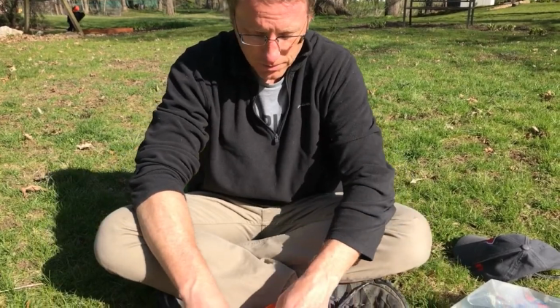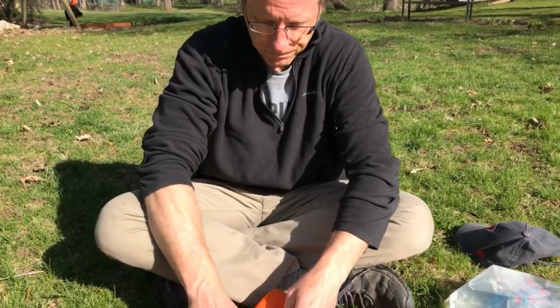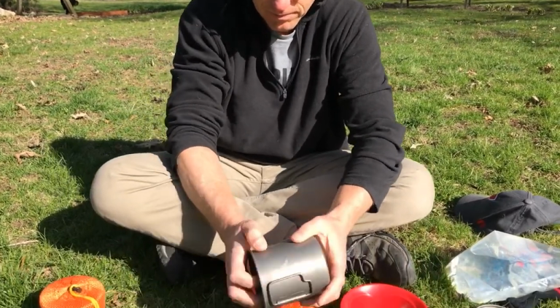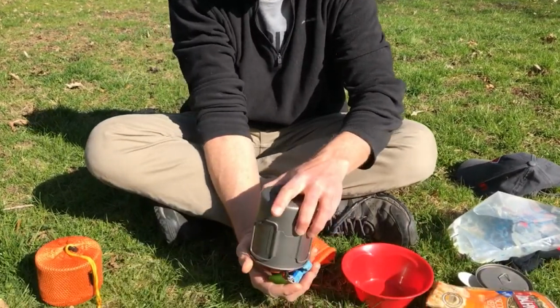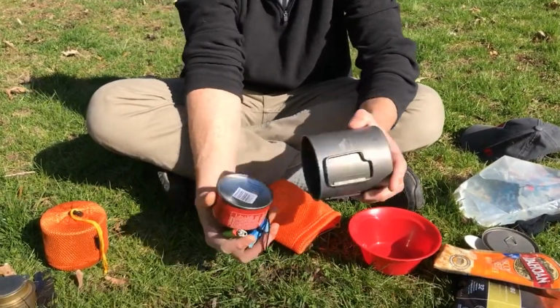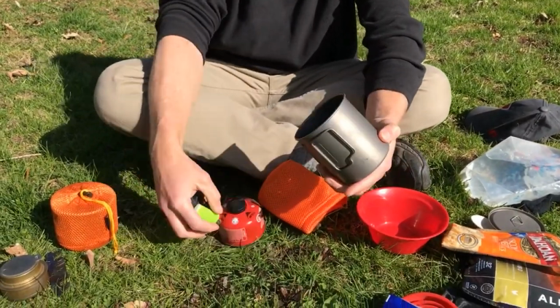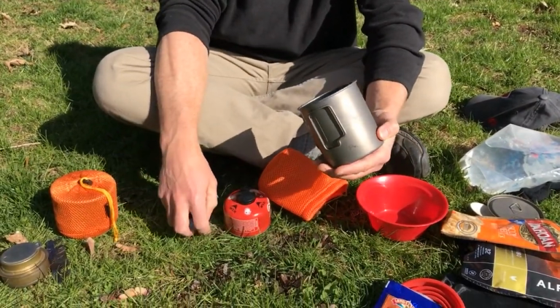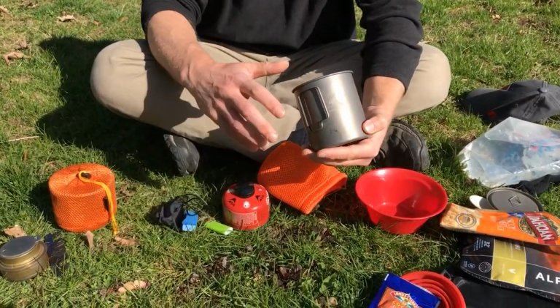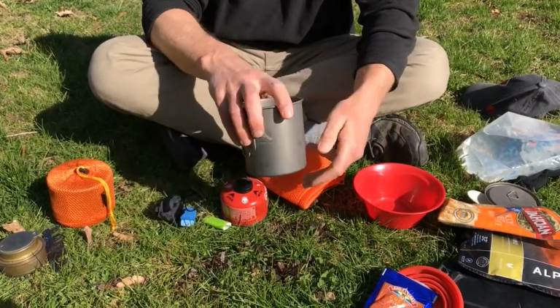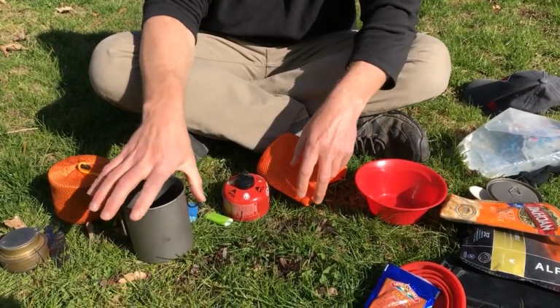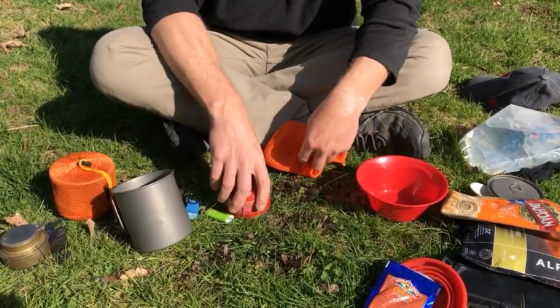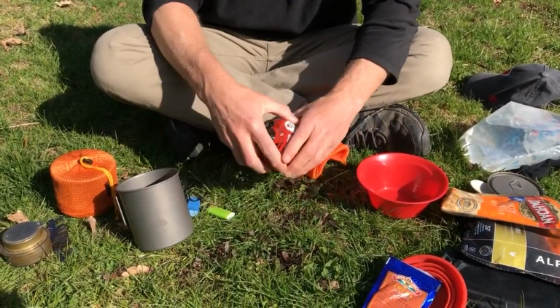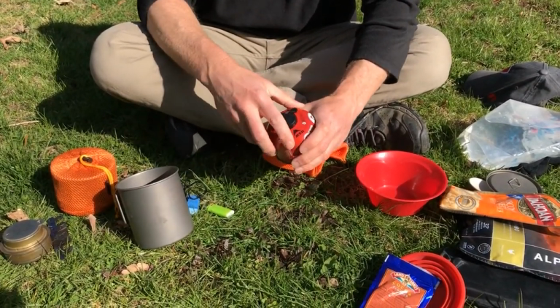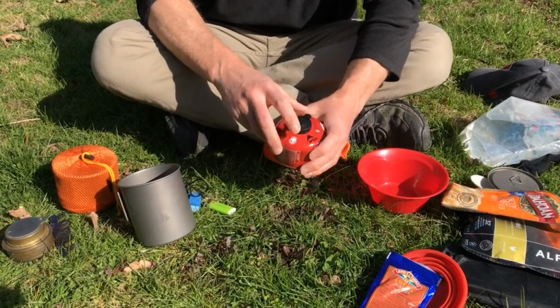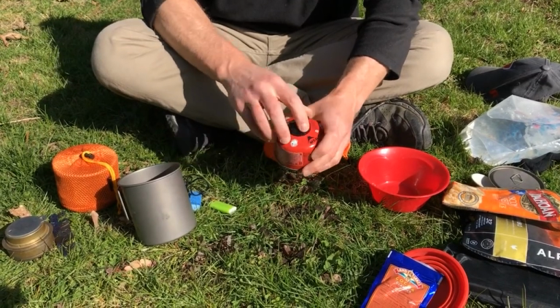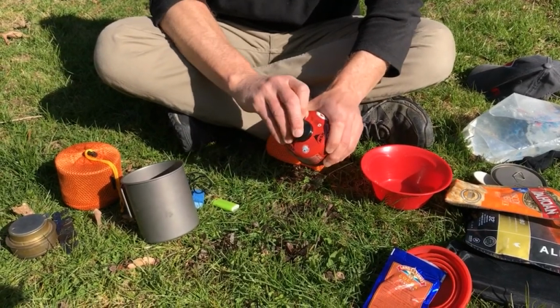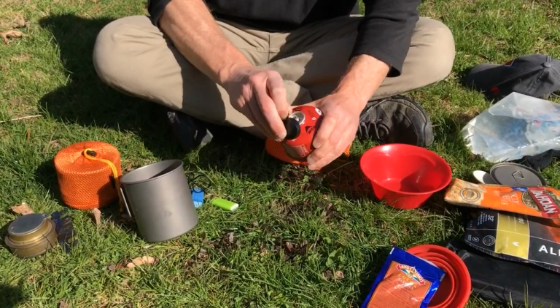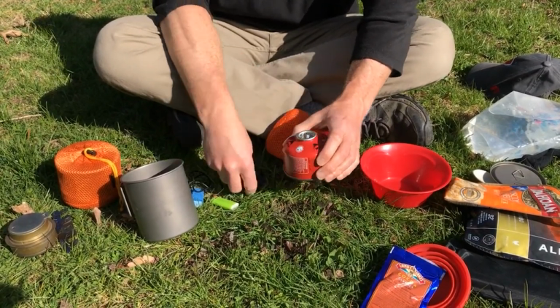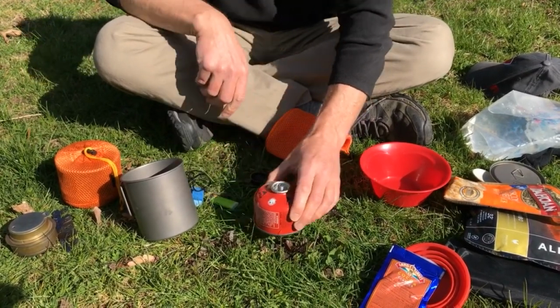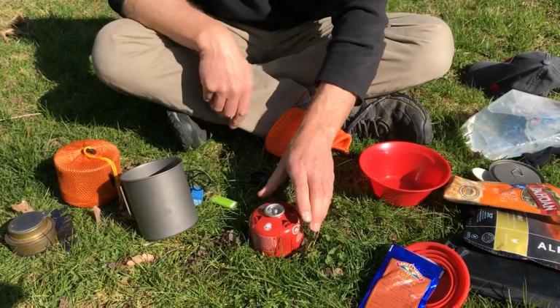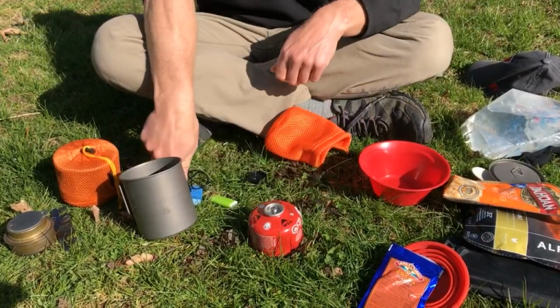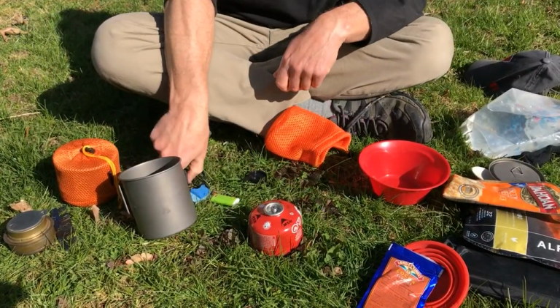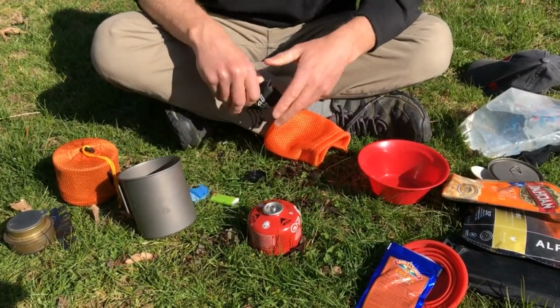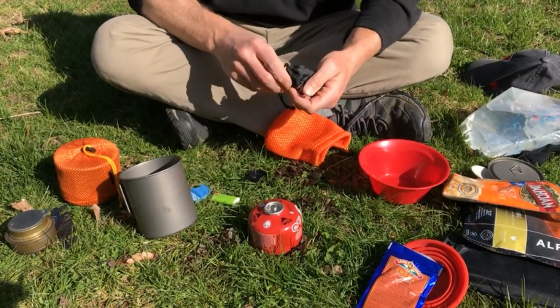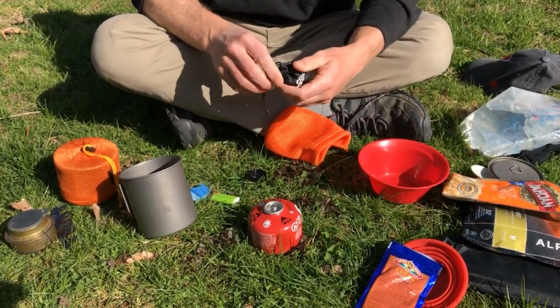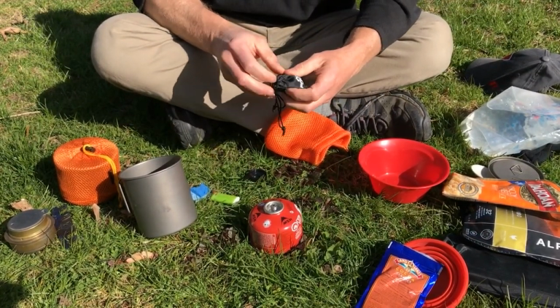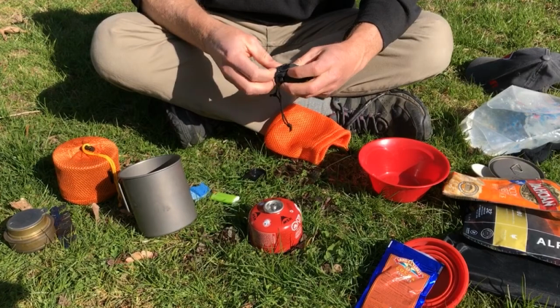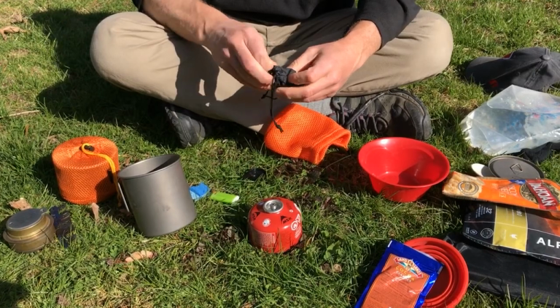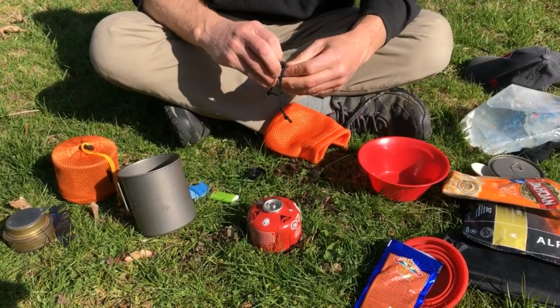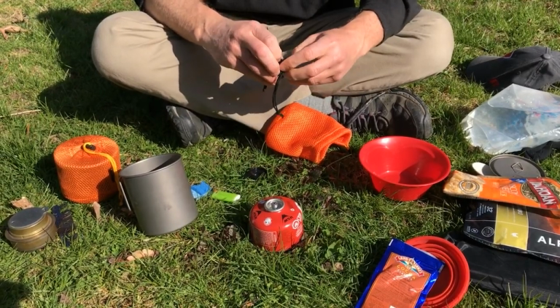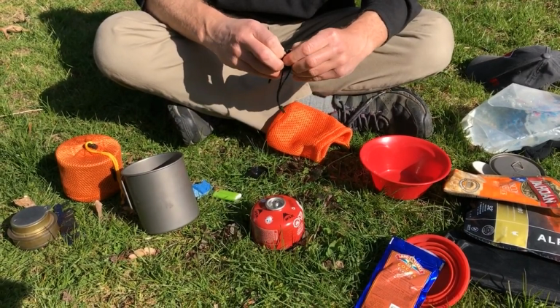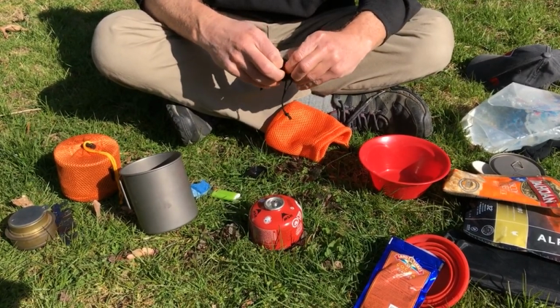Get everything out — got my fuel canister, take the little lid off, get my little tiny micro stove. Can you explain the principle here?